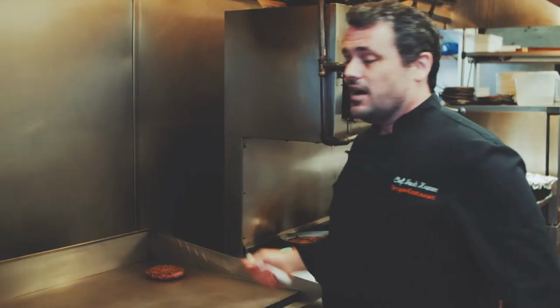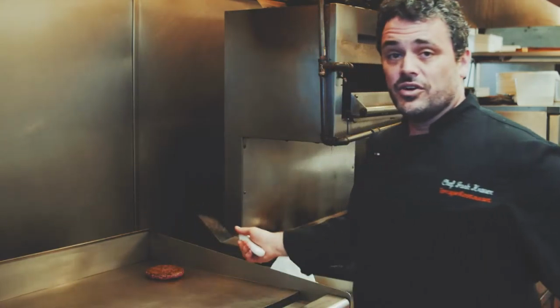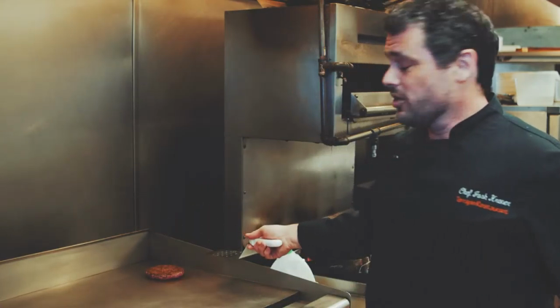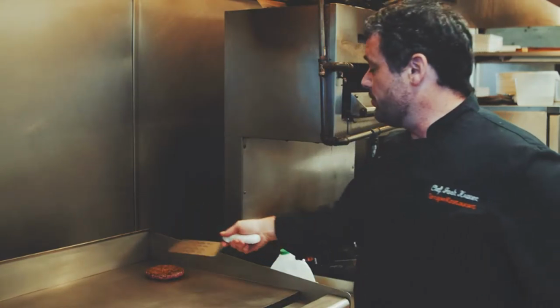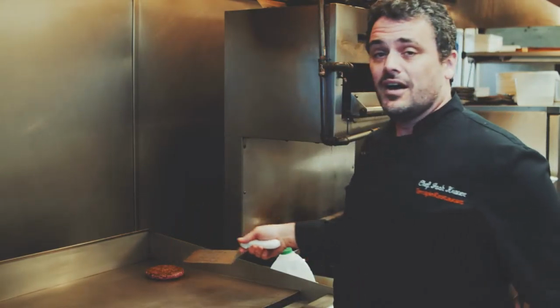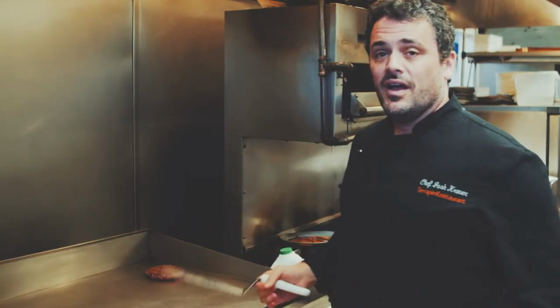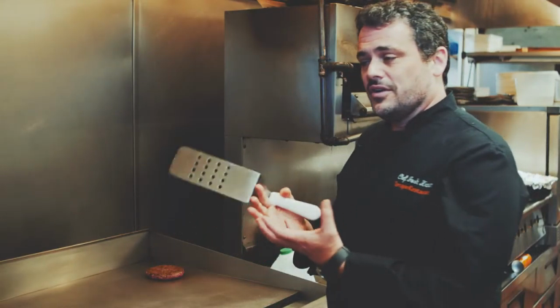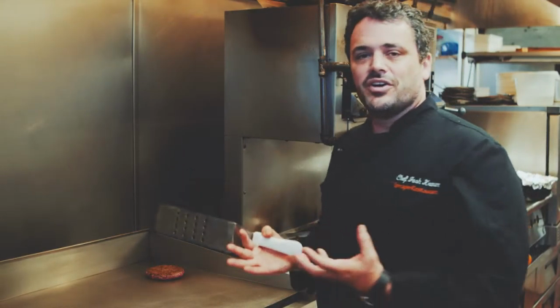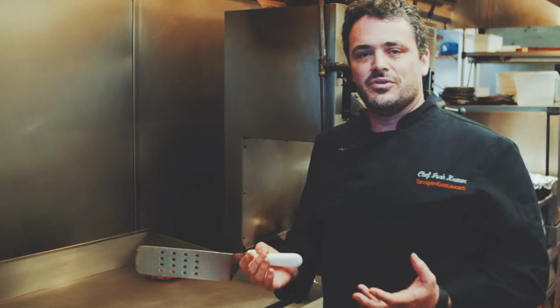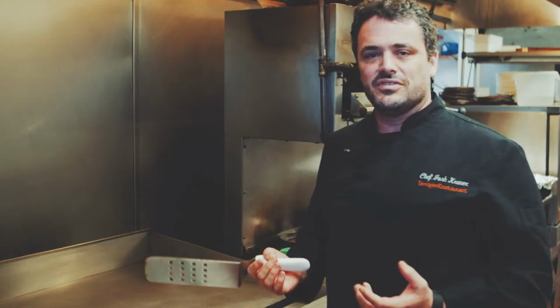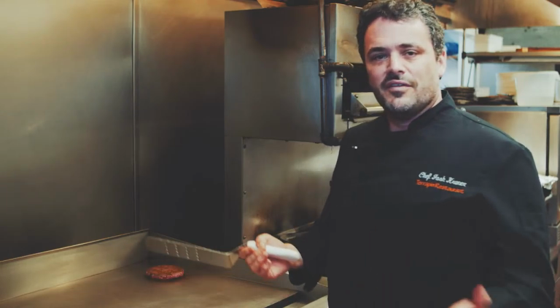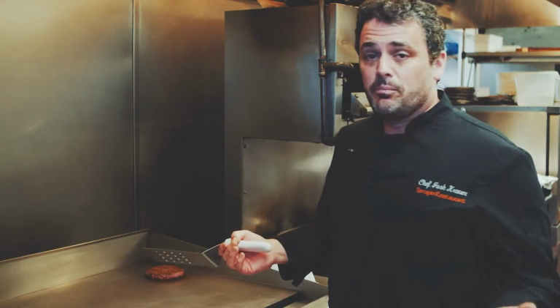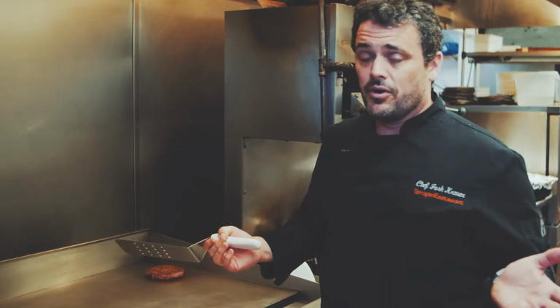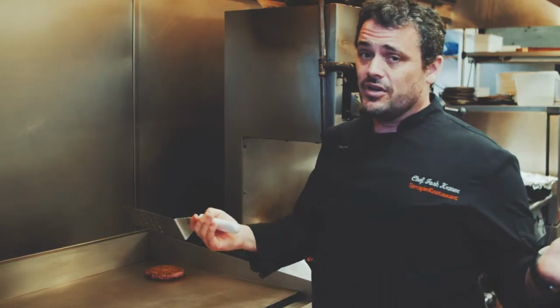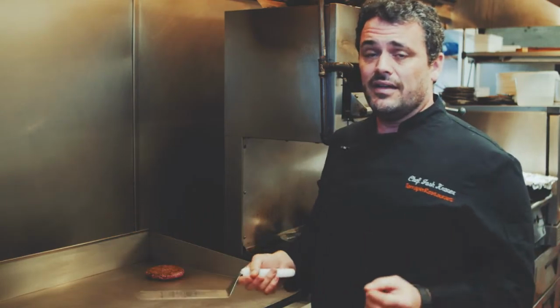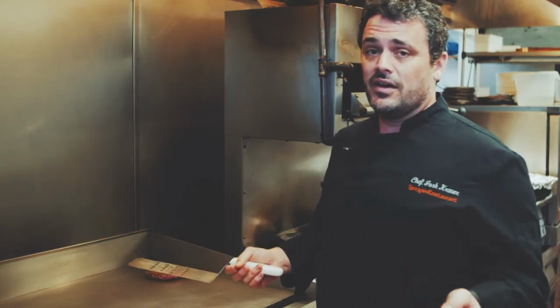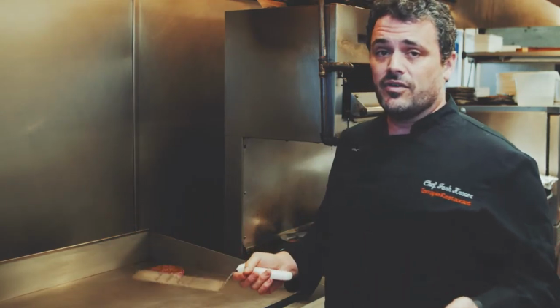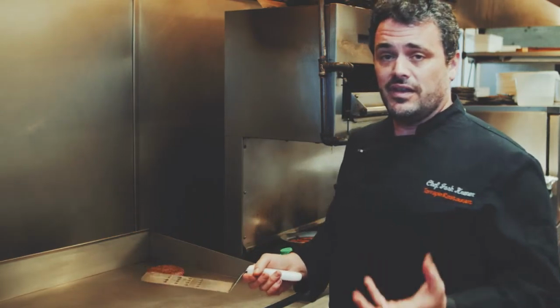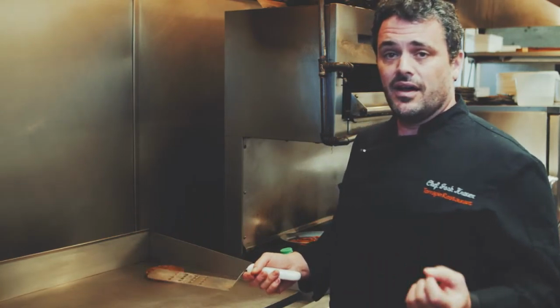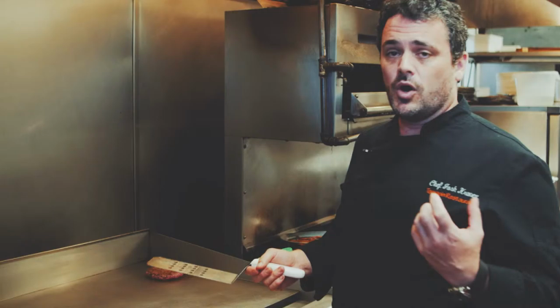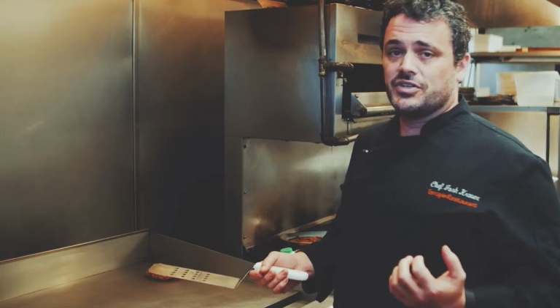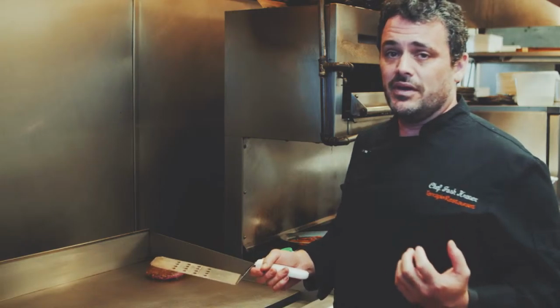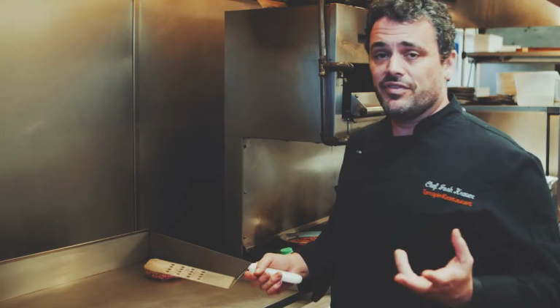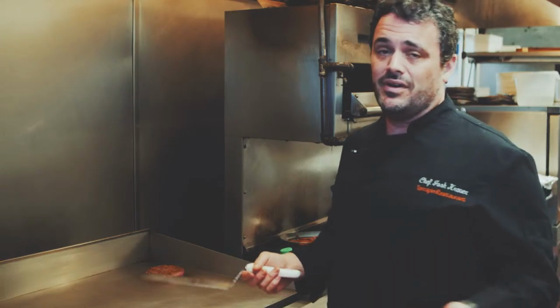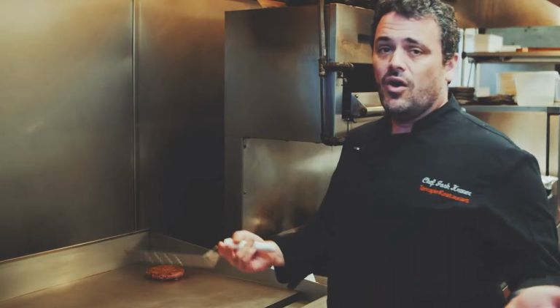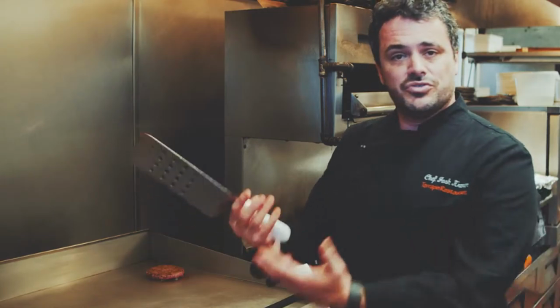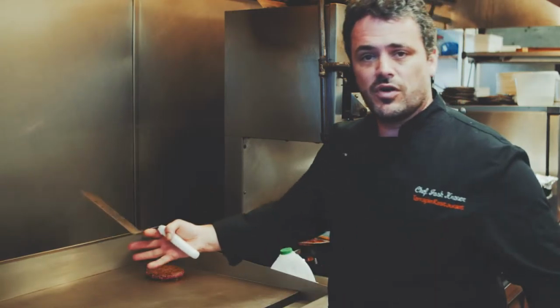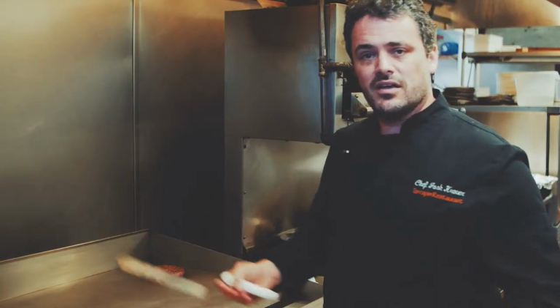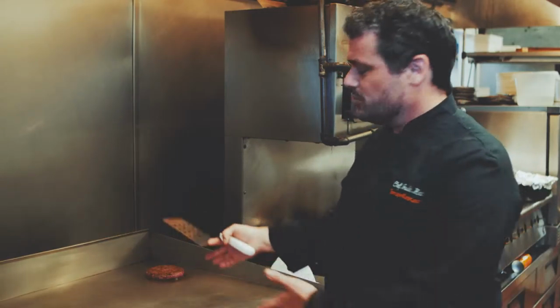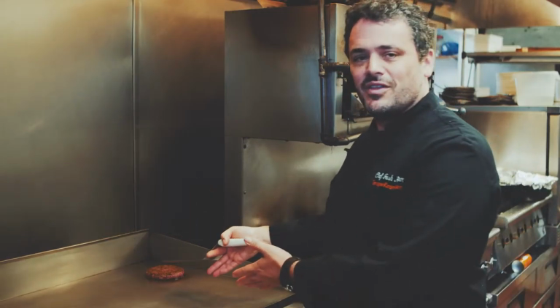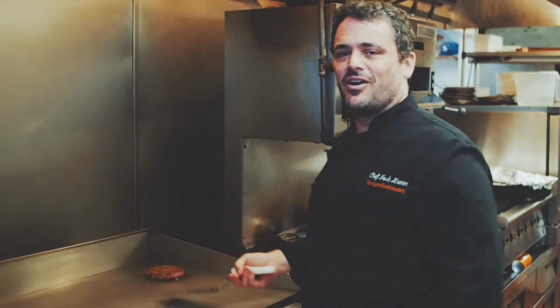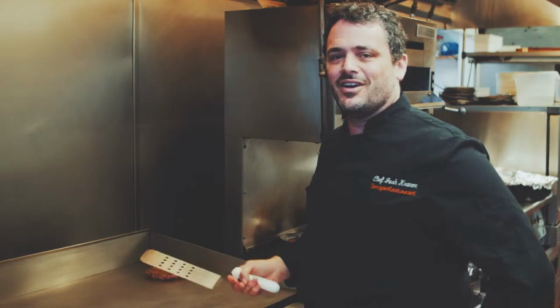I like to cook the burger on a flat top because it really cooks in its own juices. Flame broiled burgers are good, and they do add a flavor of the caramelization of the meat with the flame, but all those juices just run away. We're saving them here on our flat top.